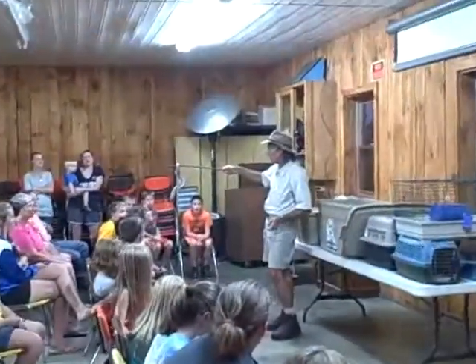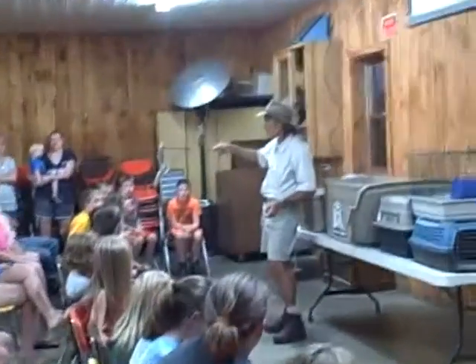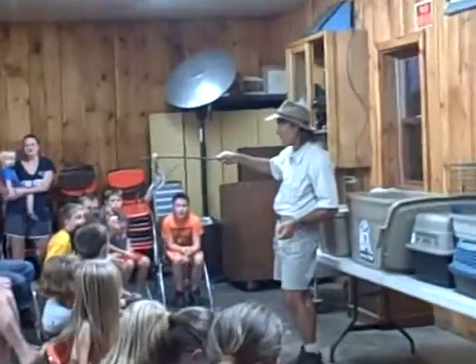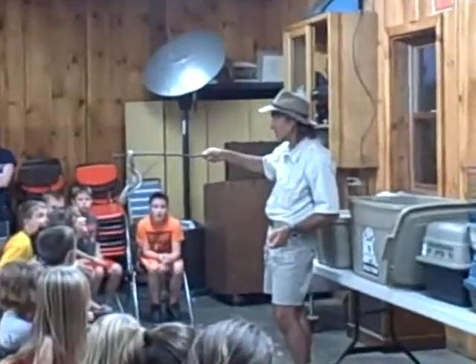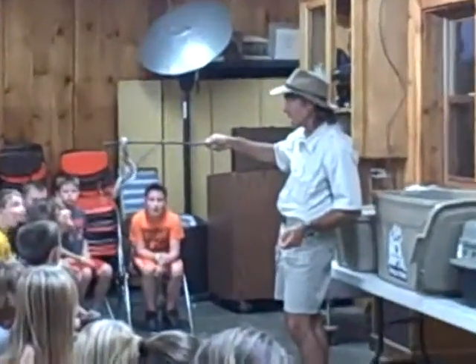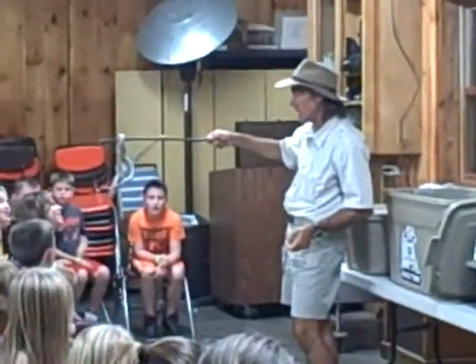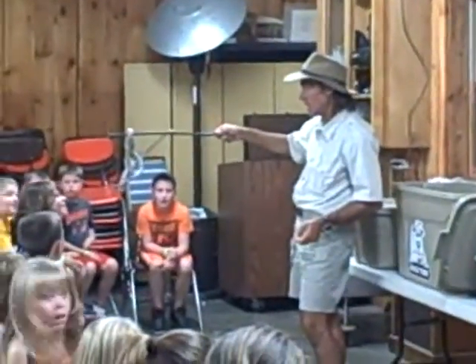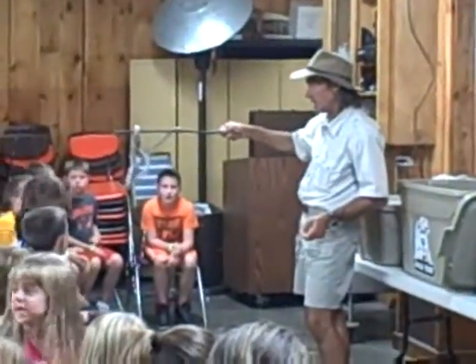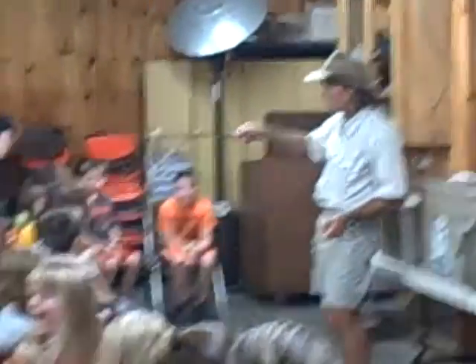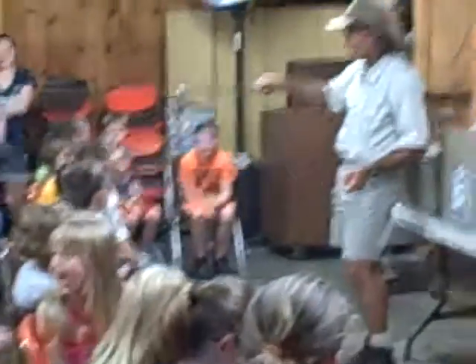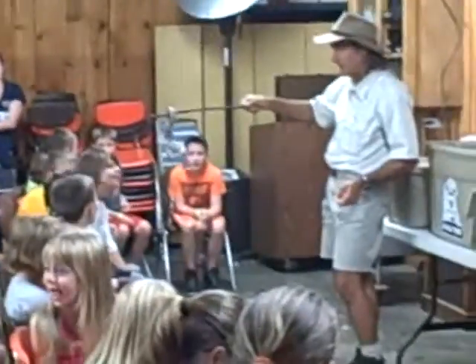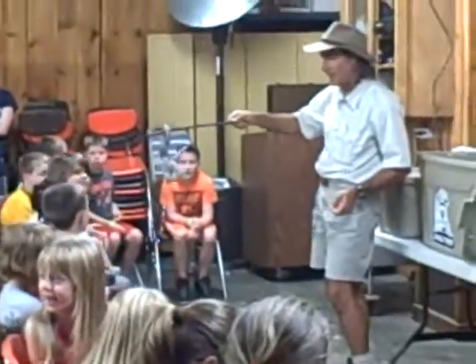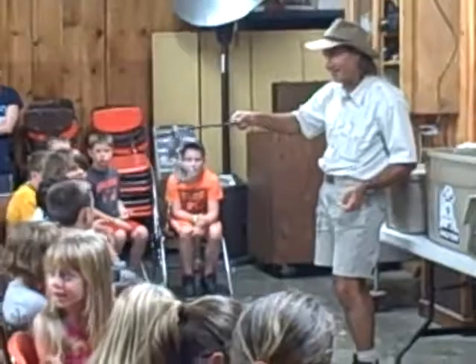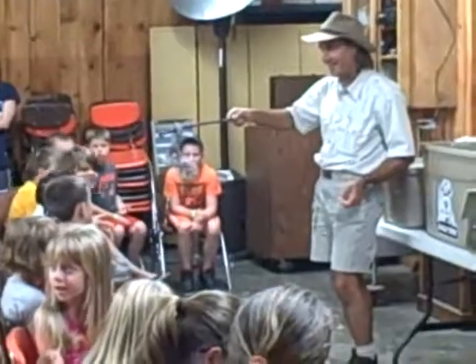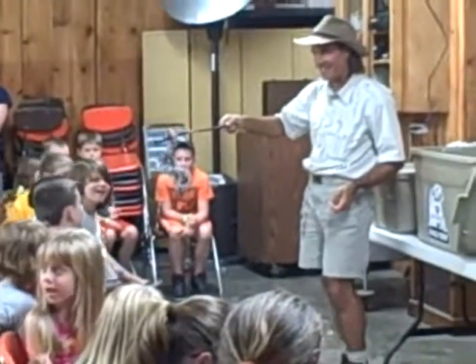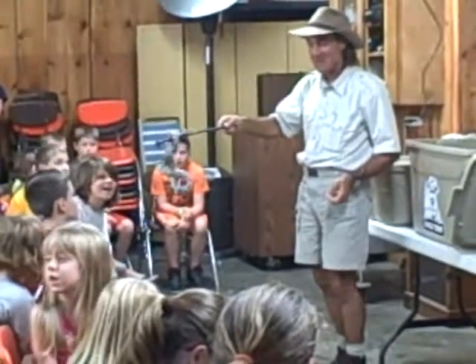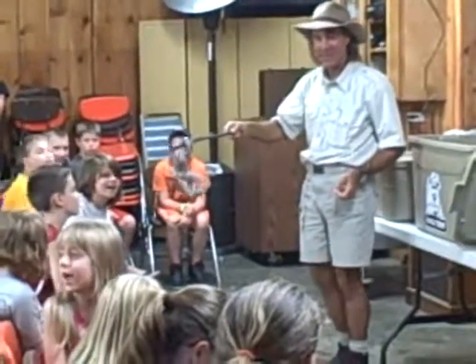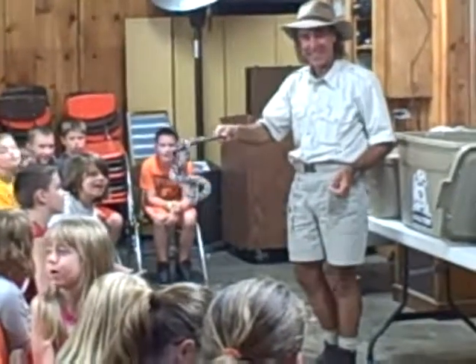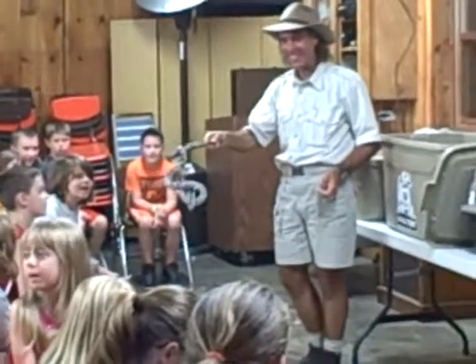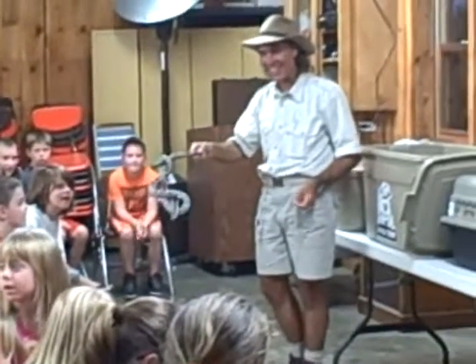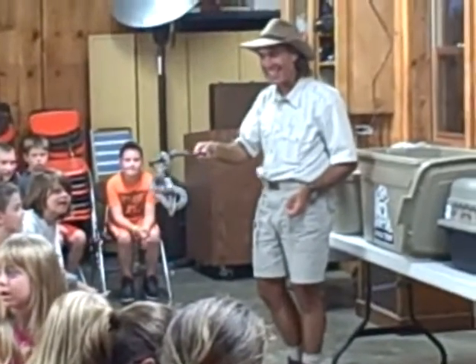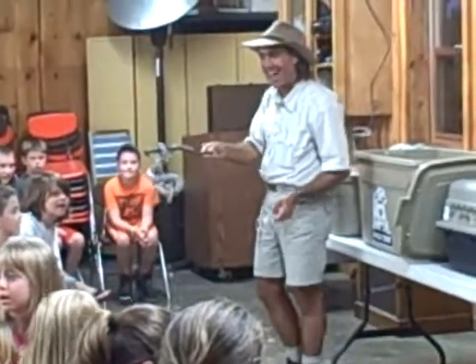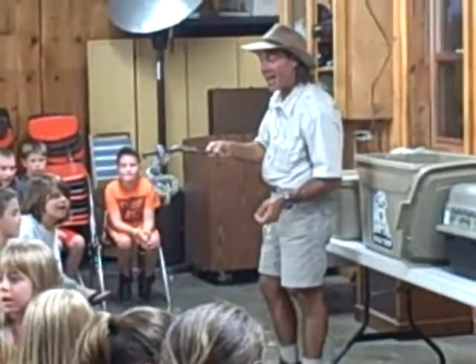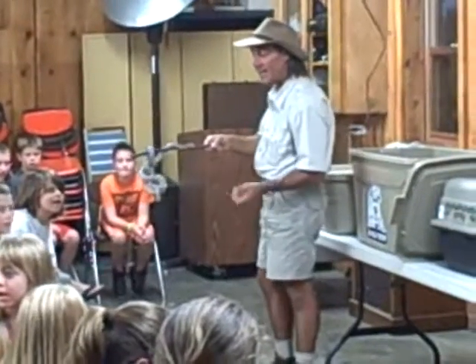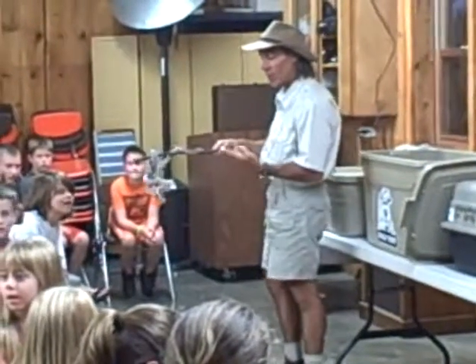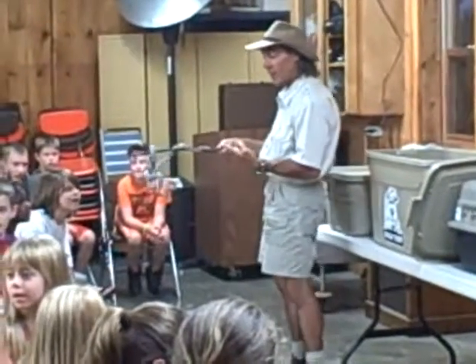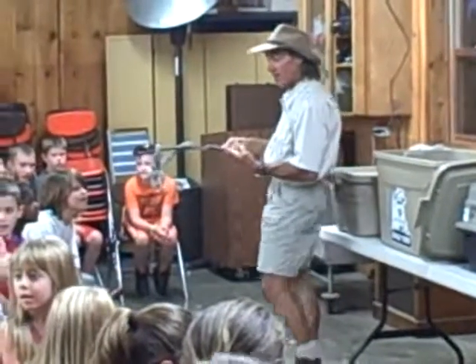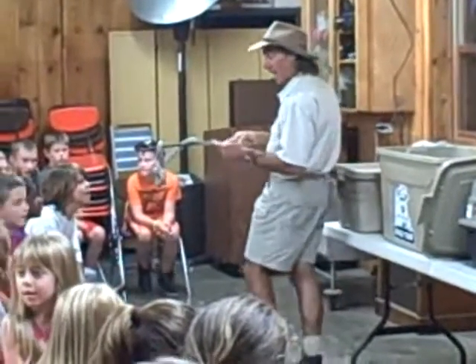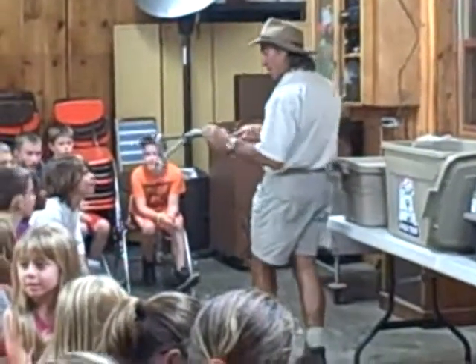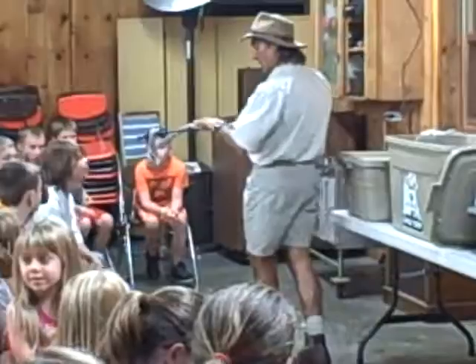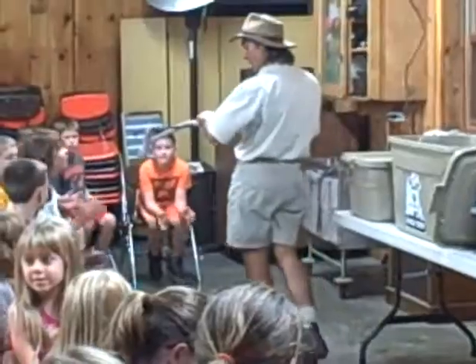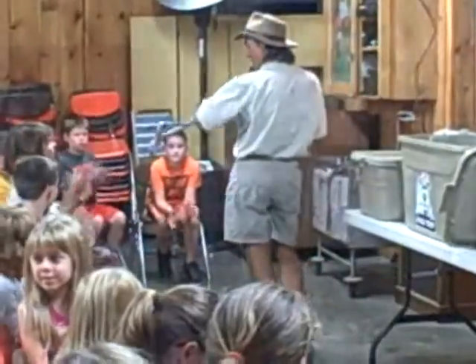These guys are great climbers — look at that! Pretty cool, huh? Alright, everybody clap for him — check him out!